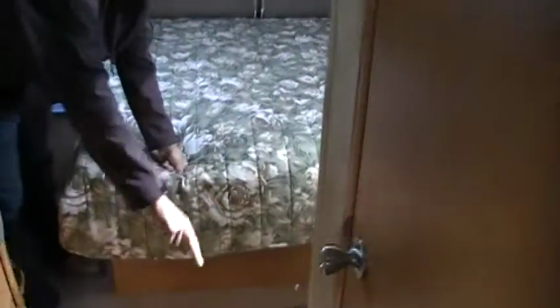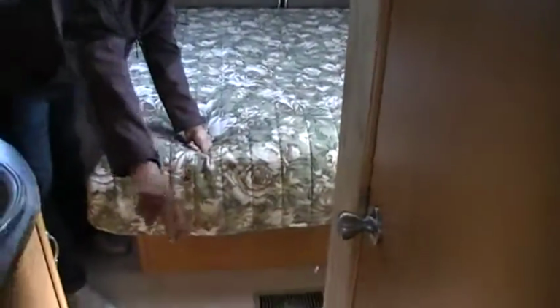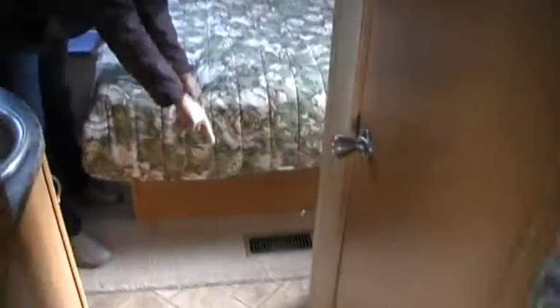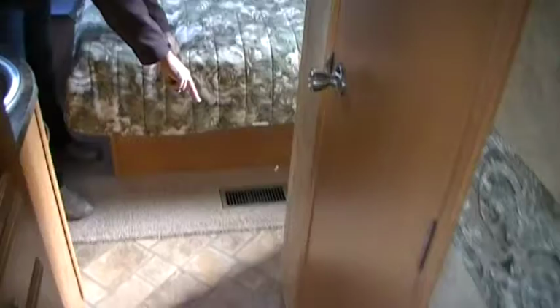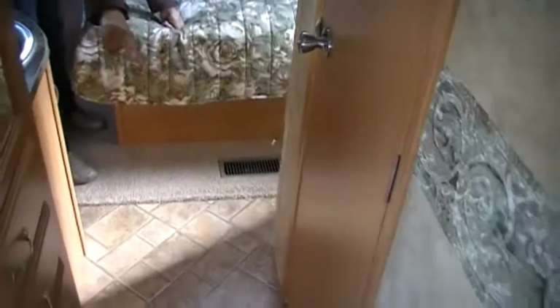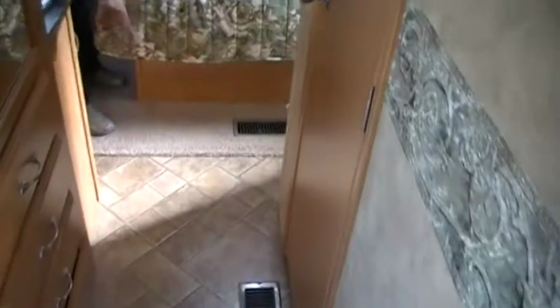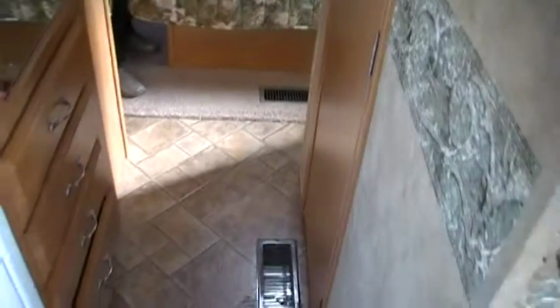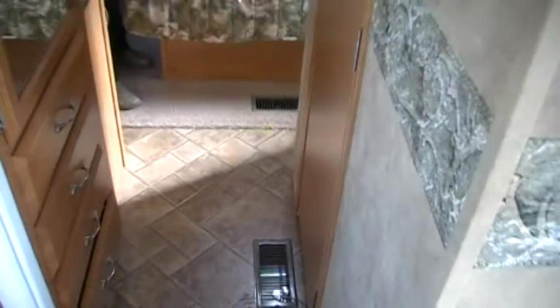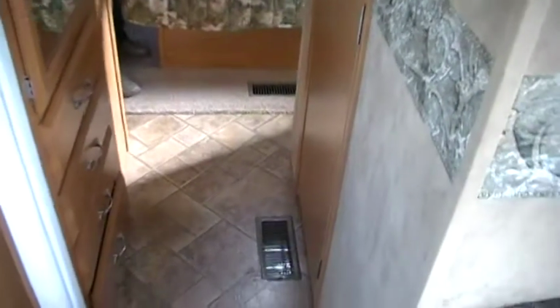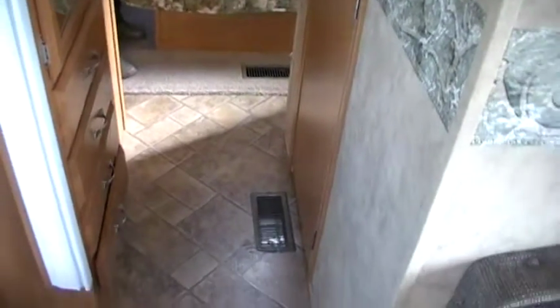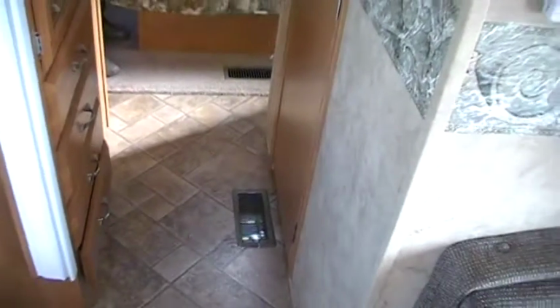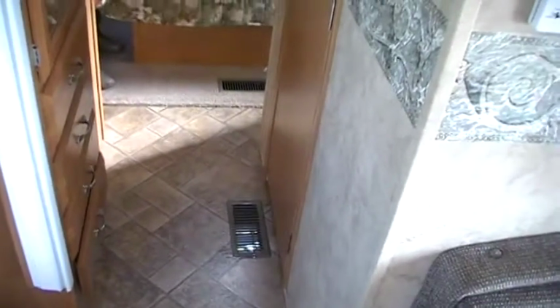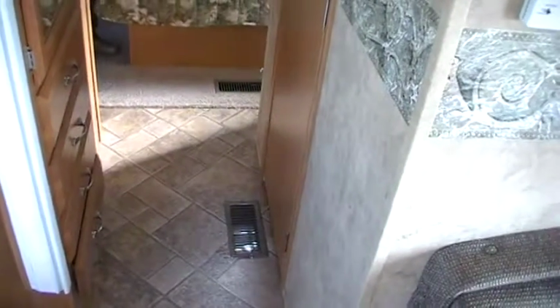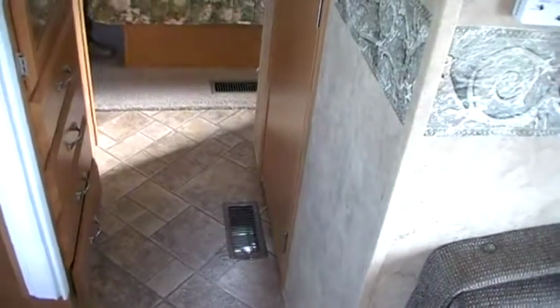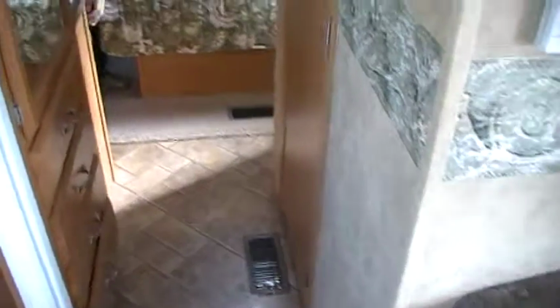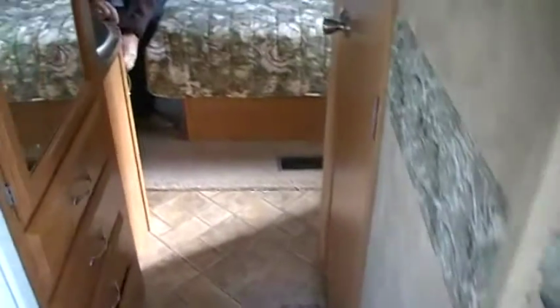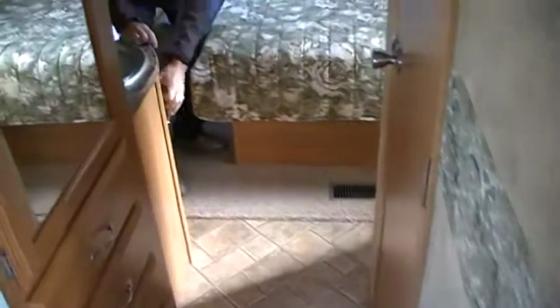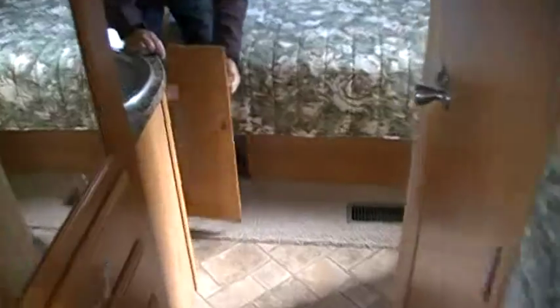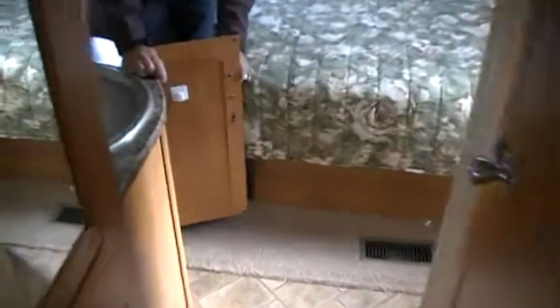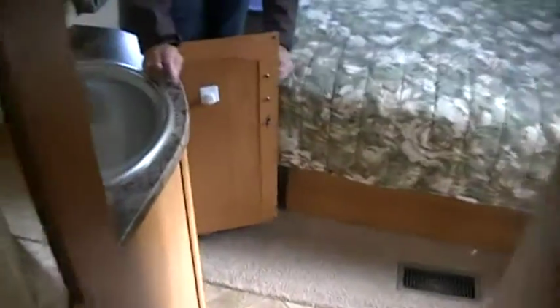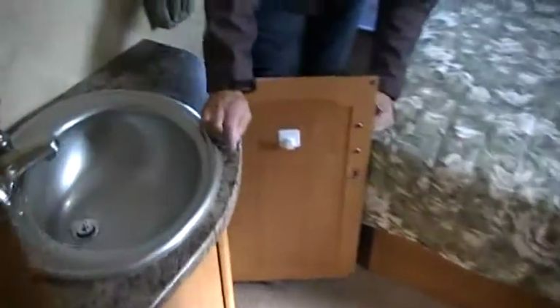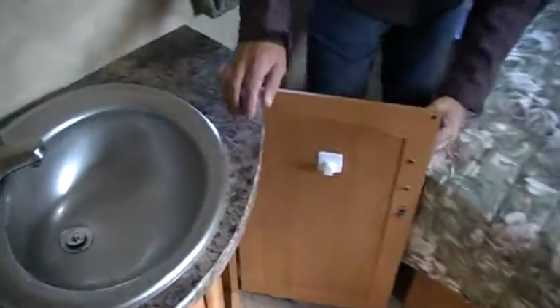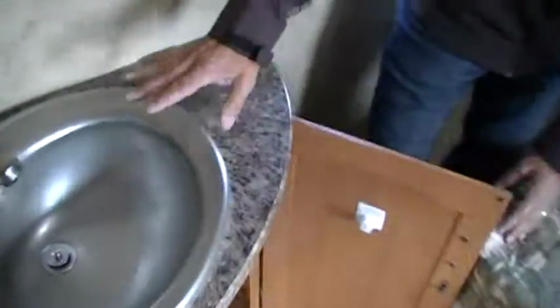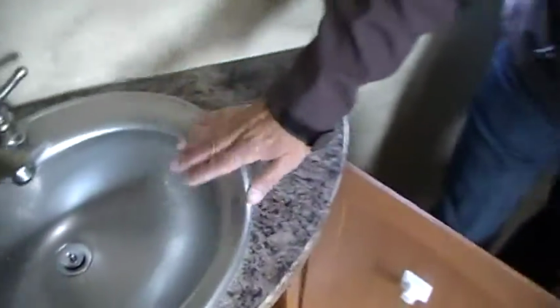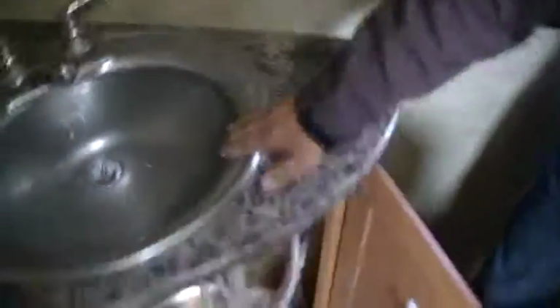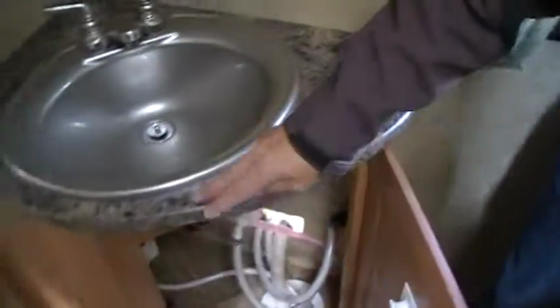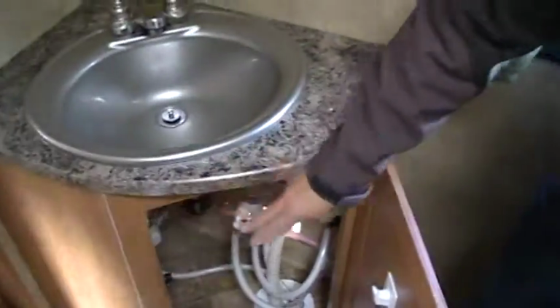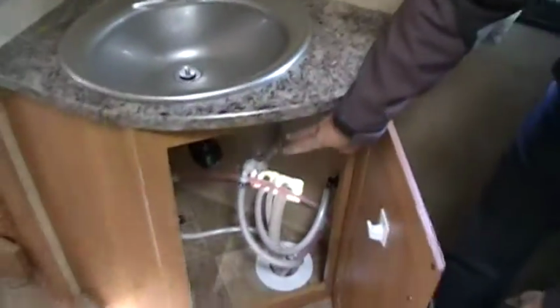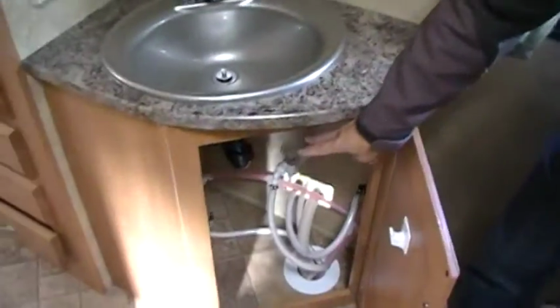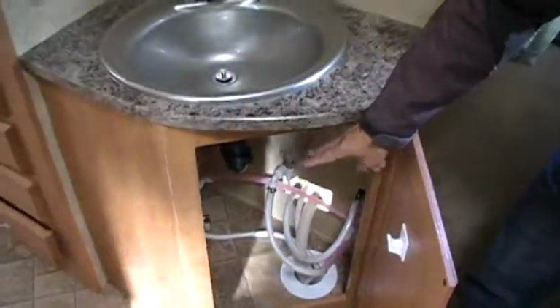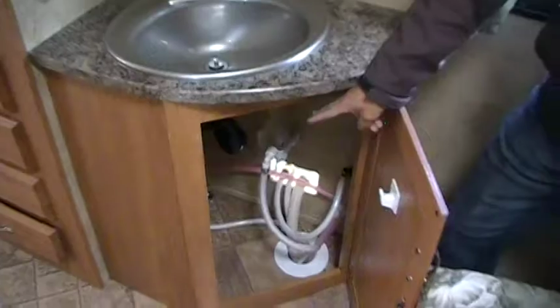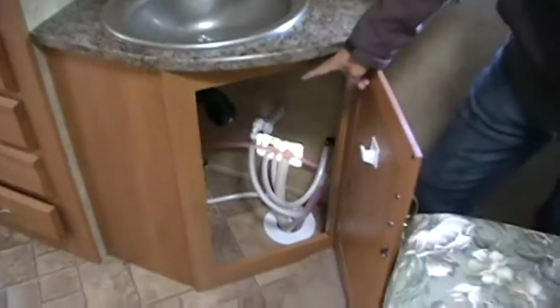In-floor heat in the floor — you can see the adjusters: one, two, three. Your bathroom sink, because it is a smaller trailer, is out here with your pump, and everything's right there for easy access.